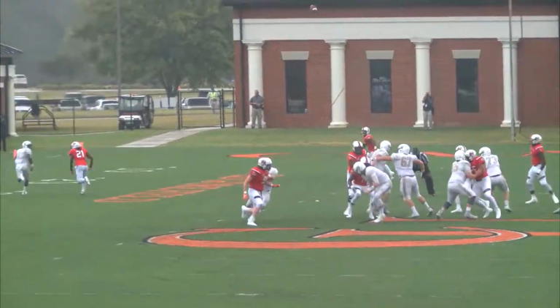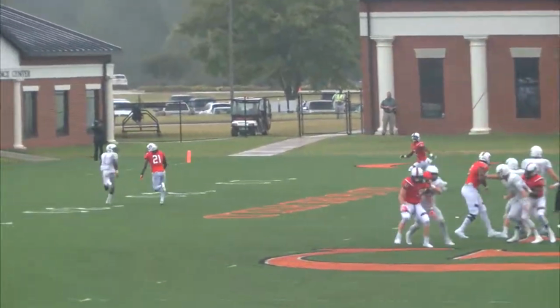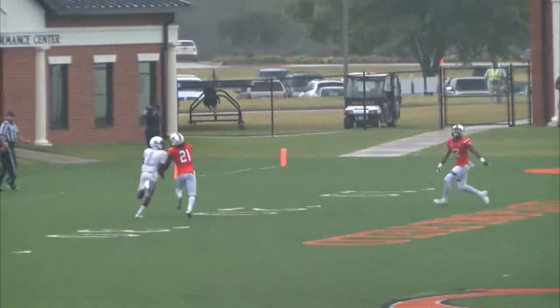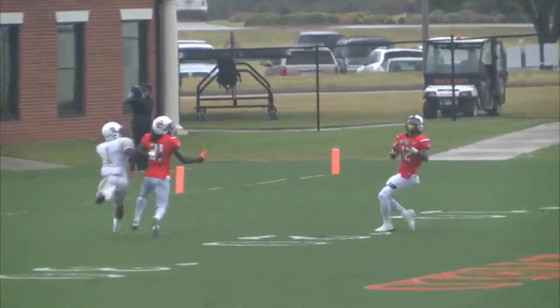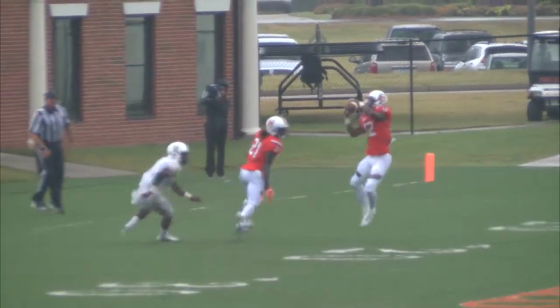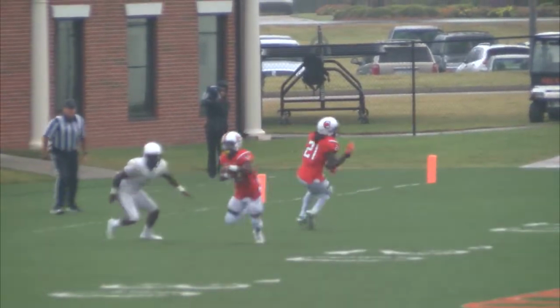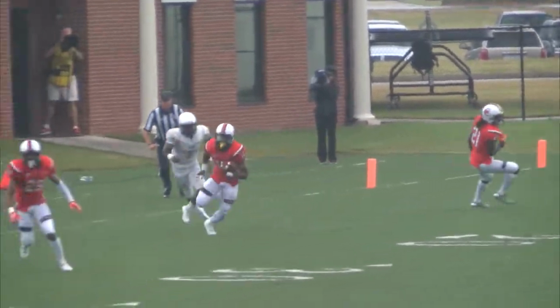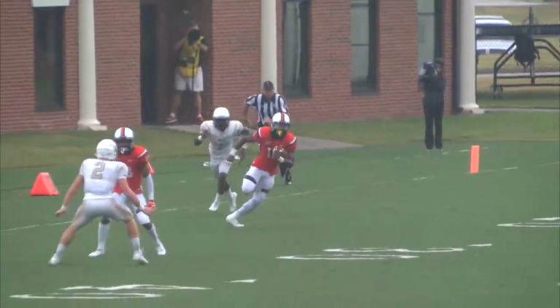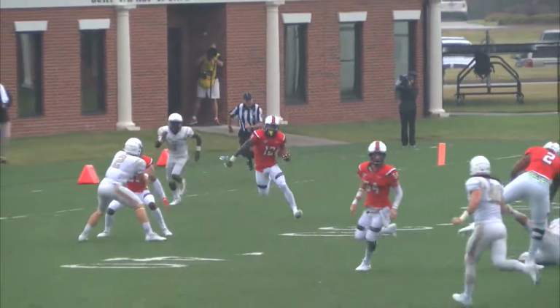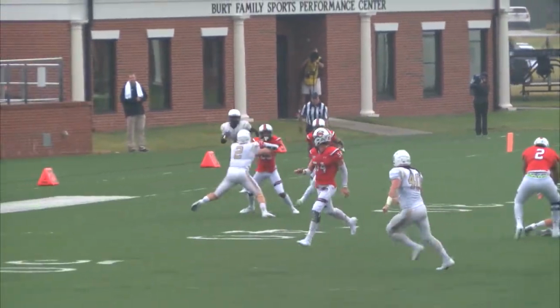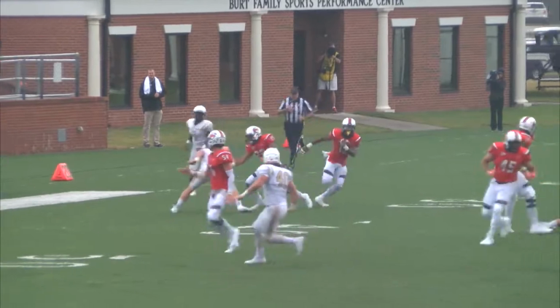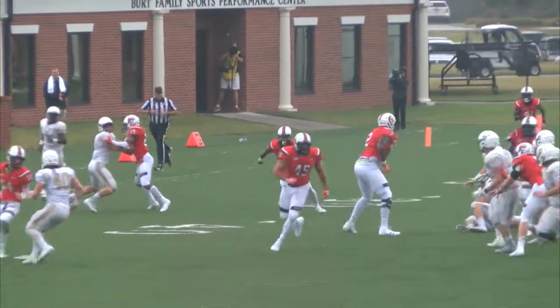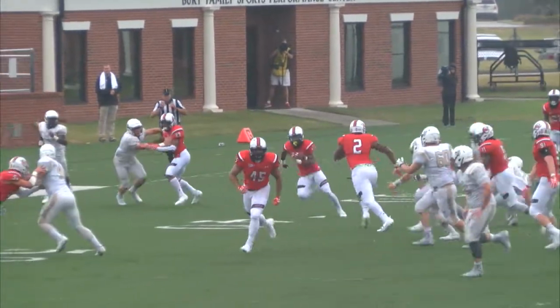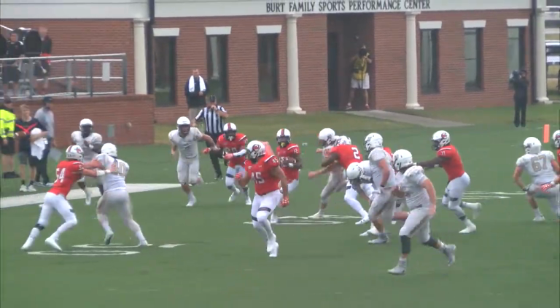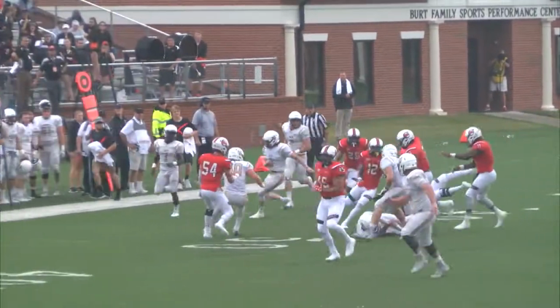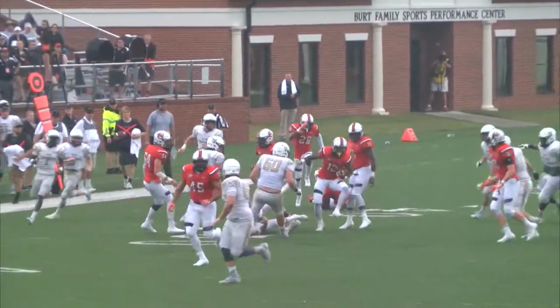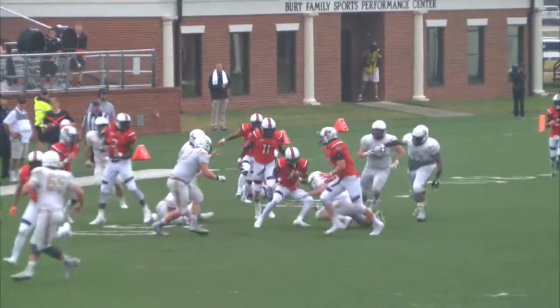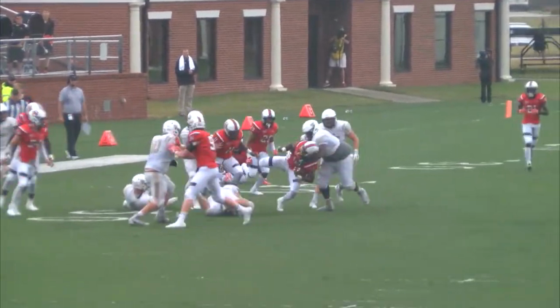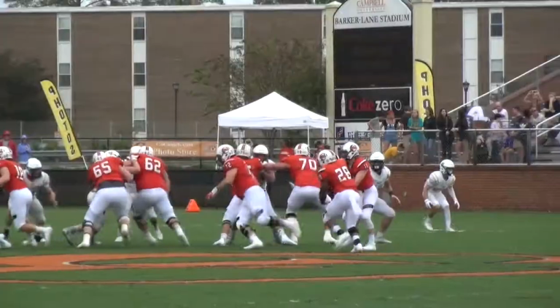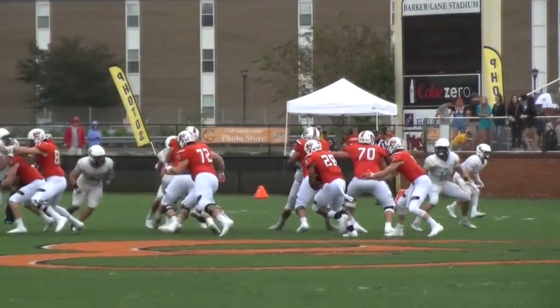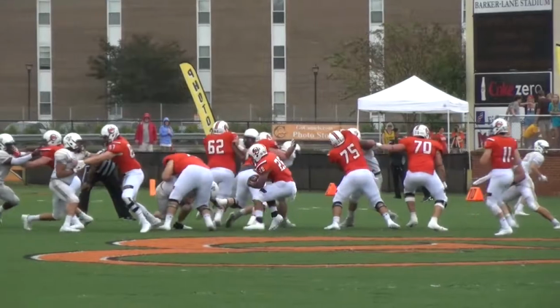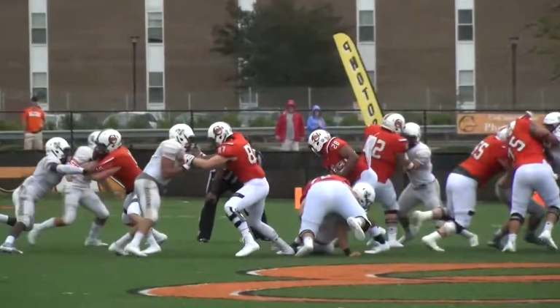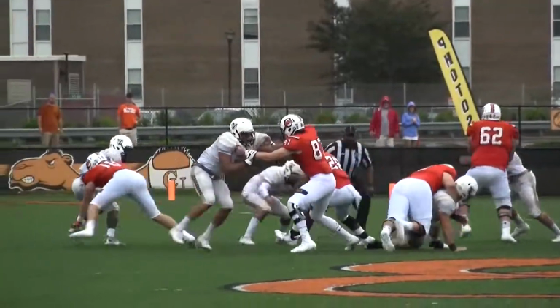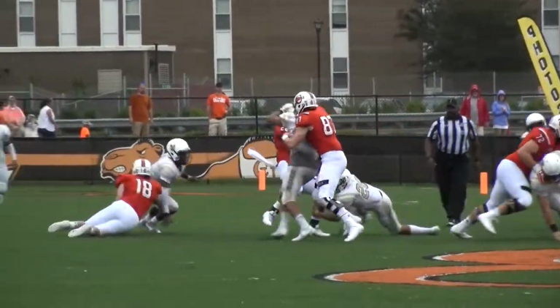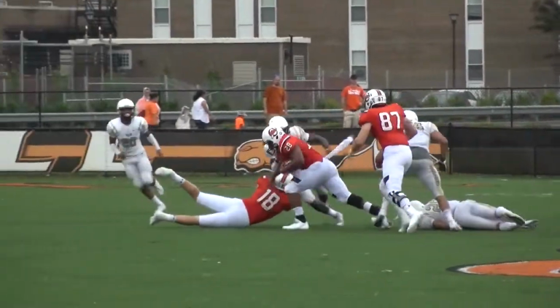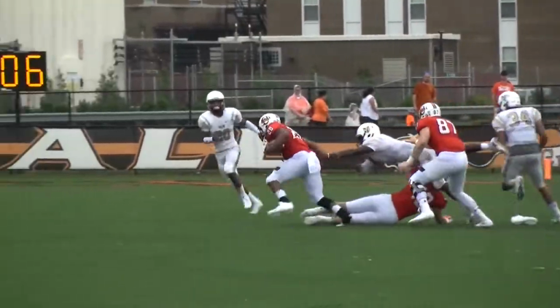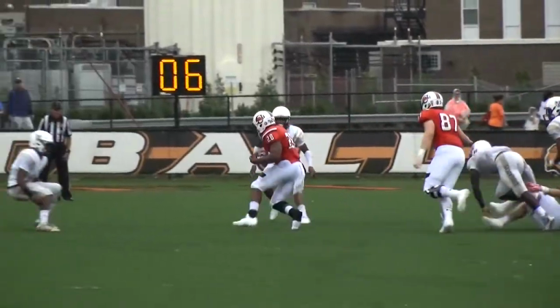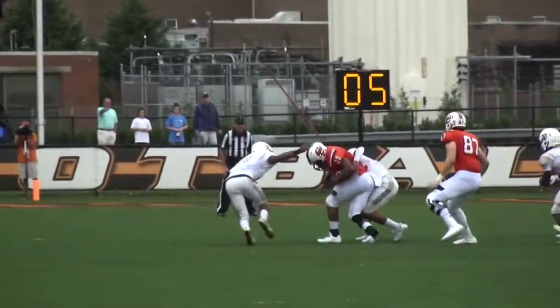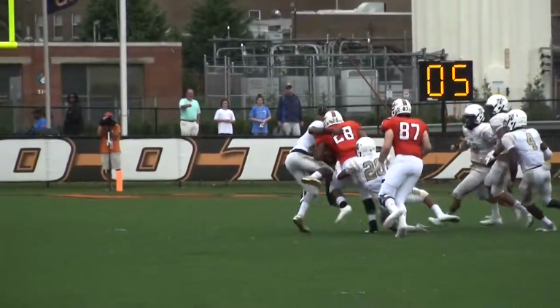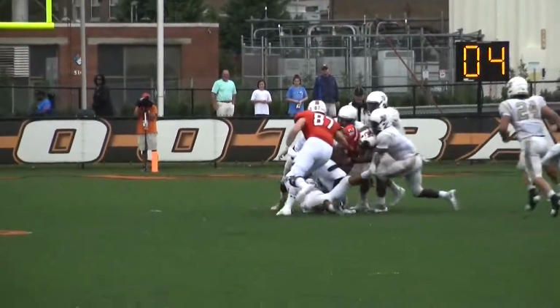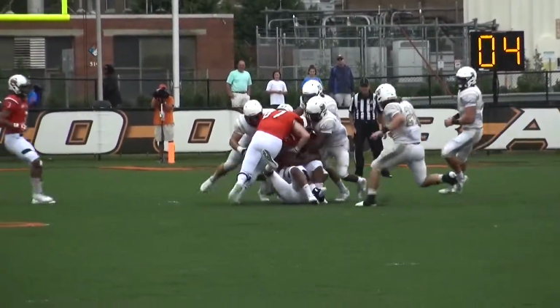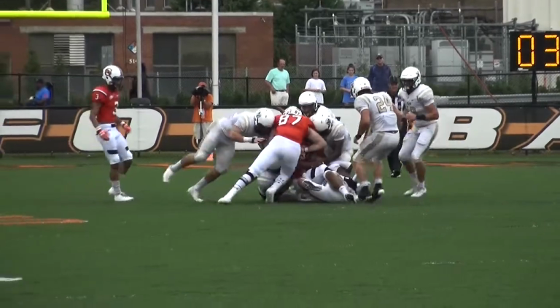Going for the first down on fourth down — intercepted! It's Anderson, back the other way. Anderson with some room. Campbell had three rushers with over 100 yards last week. Goods was one of them, and he shows you why there.